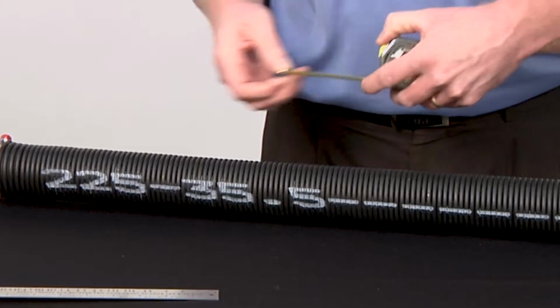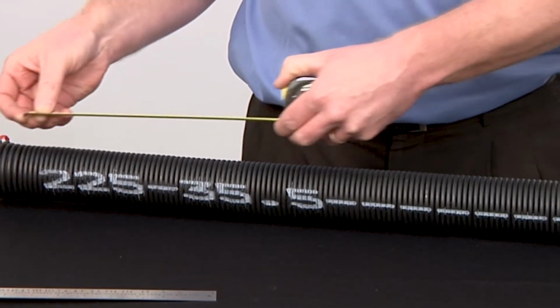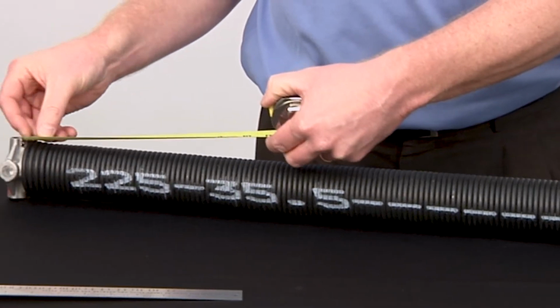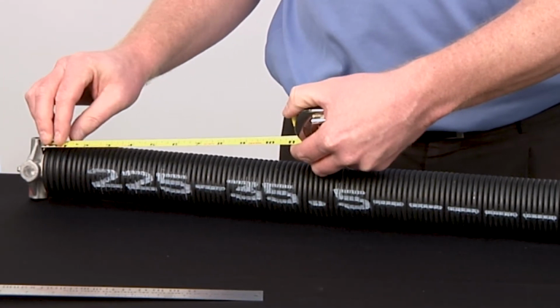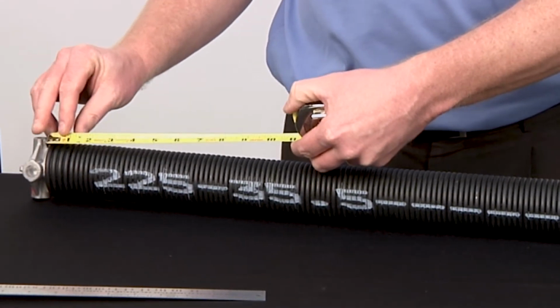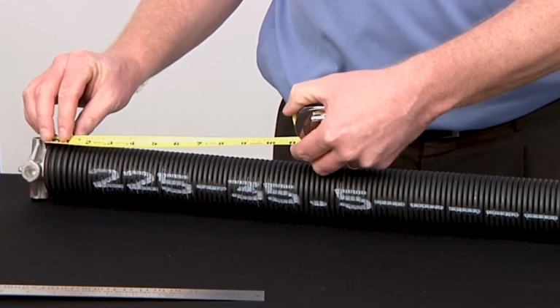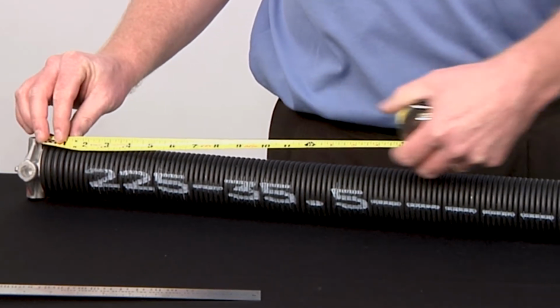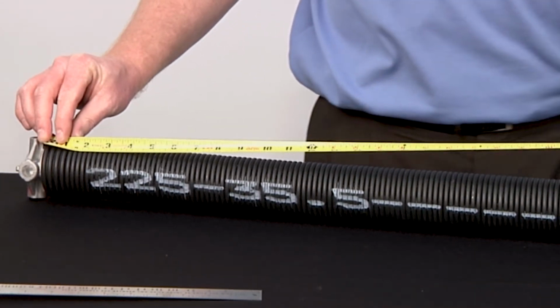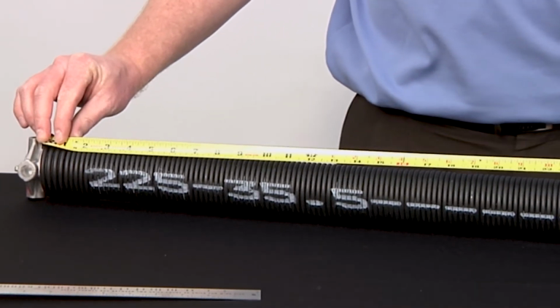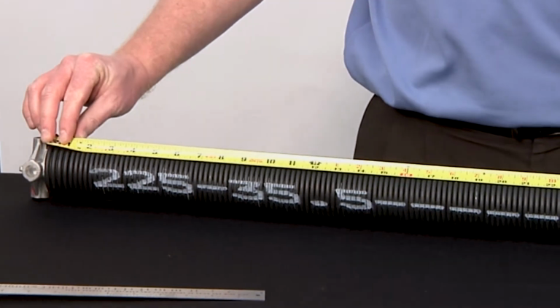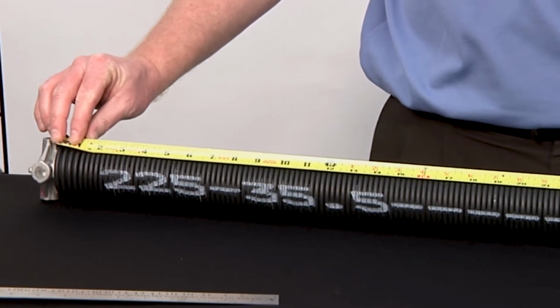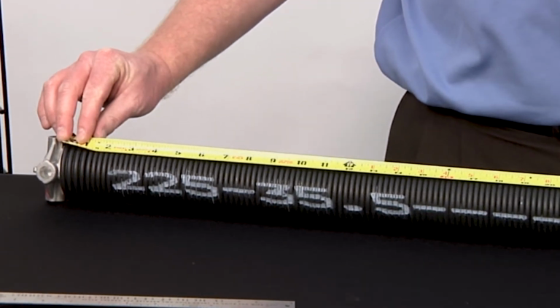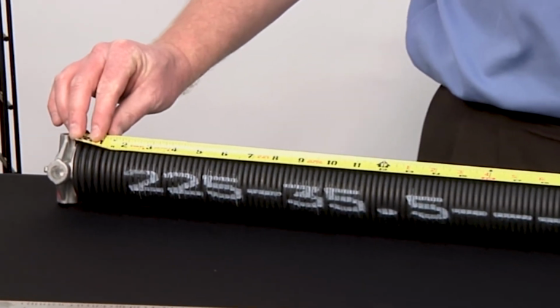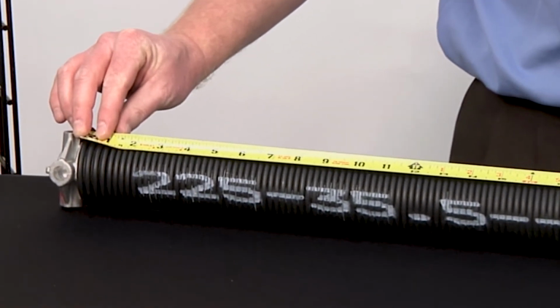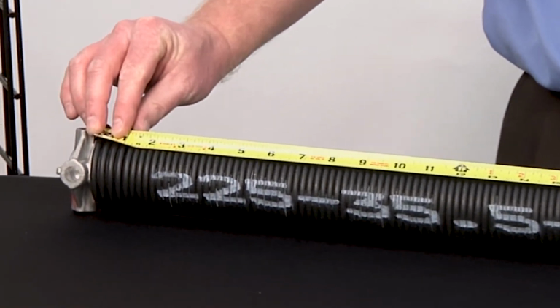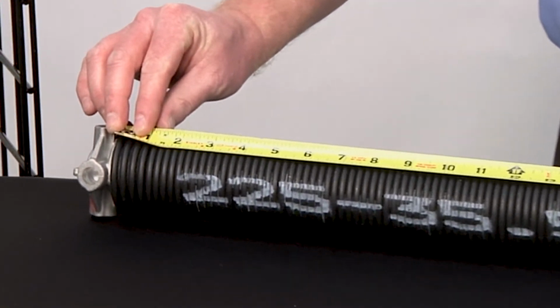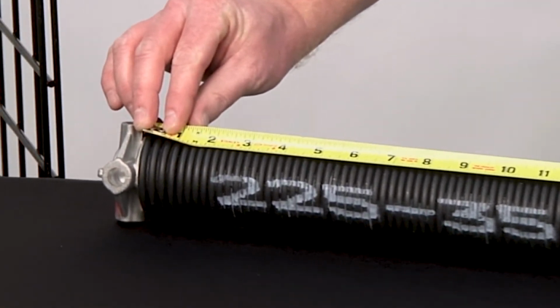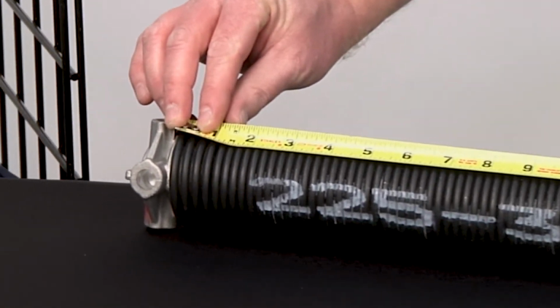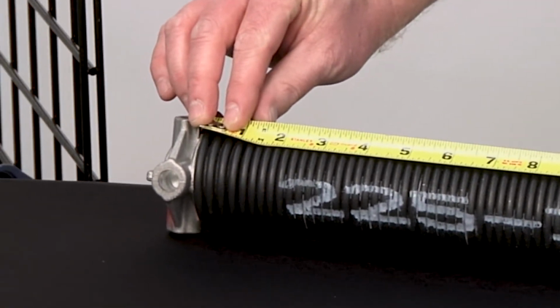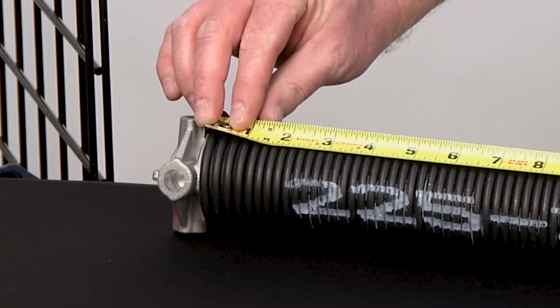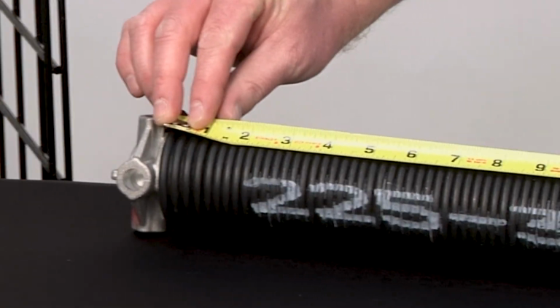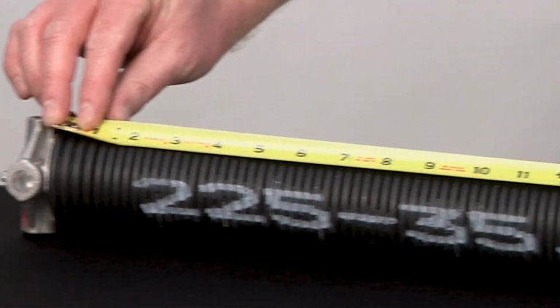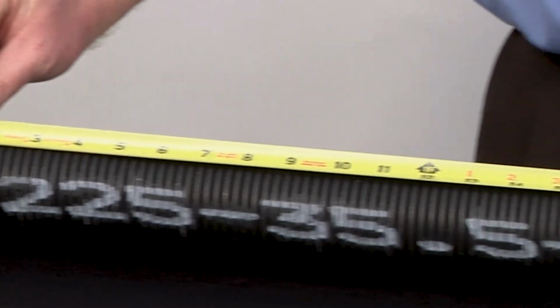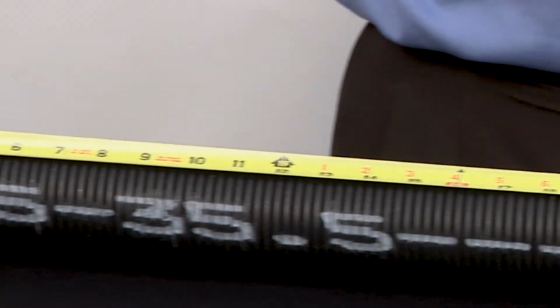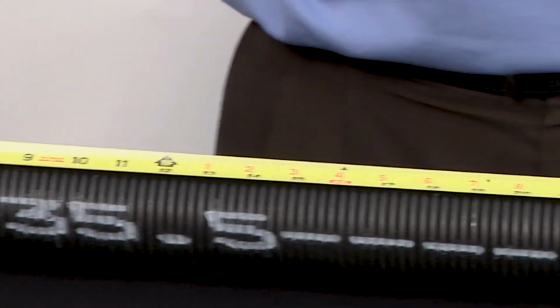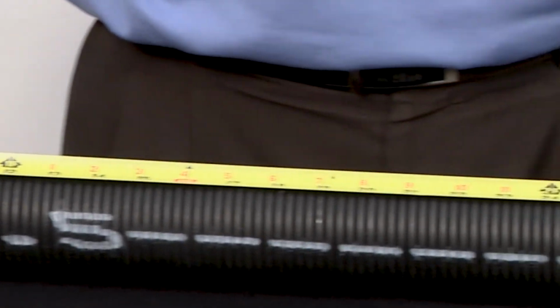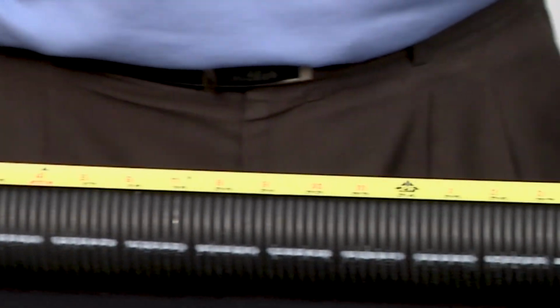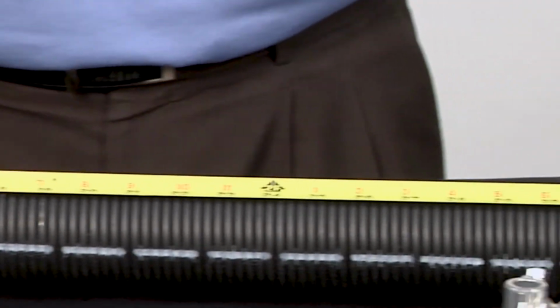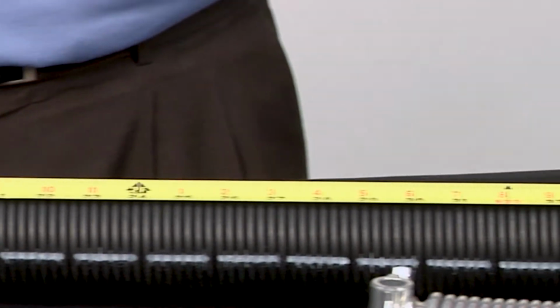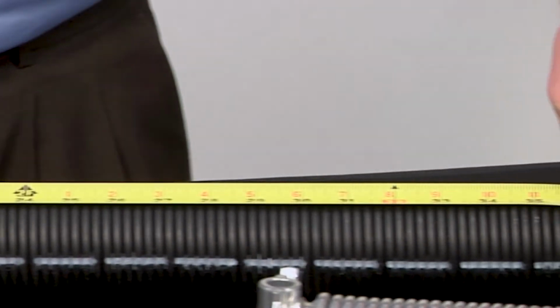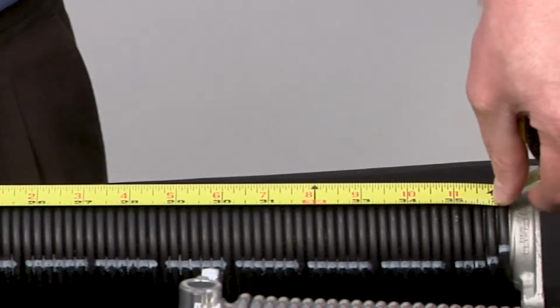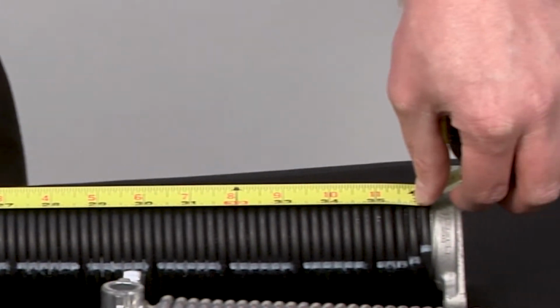To determine the length of a torsion spring, measure from the outside of the first coil to the outside of the last coil, excluding all cones. Torsion and extension springs must be measured in their relaxed state.